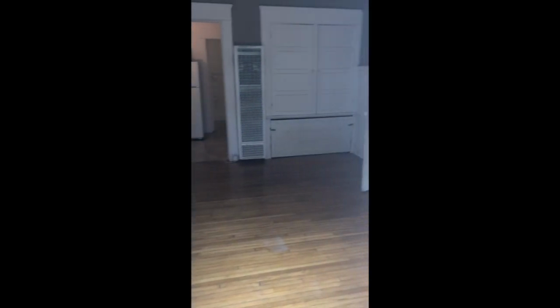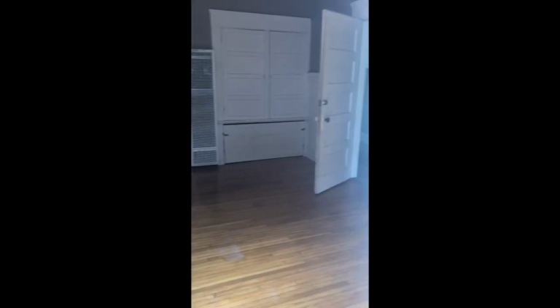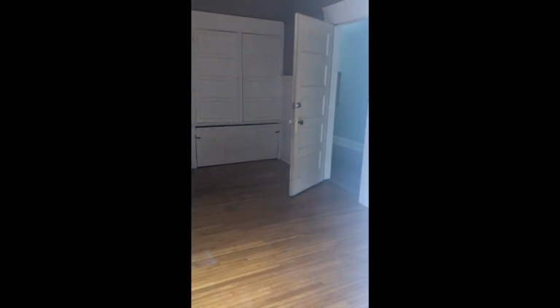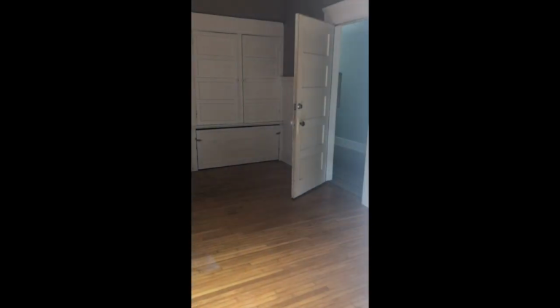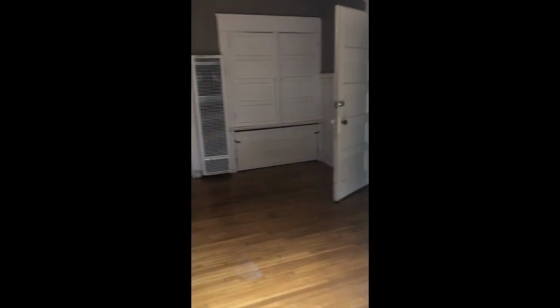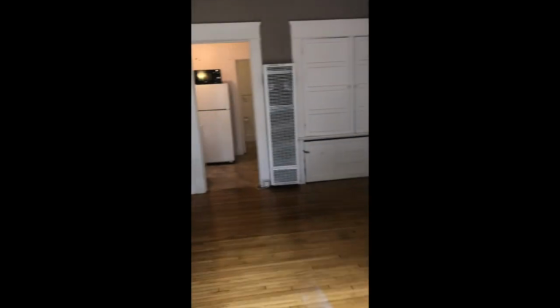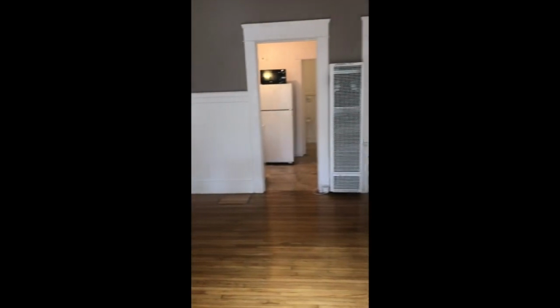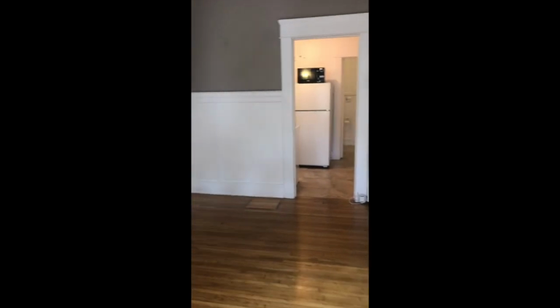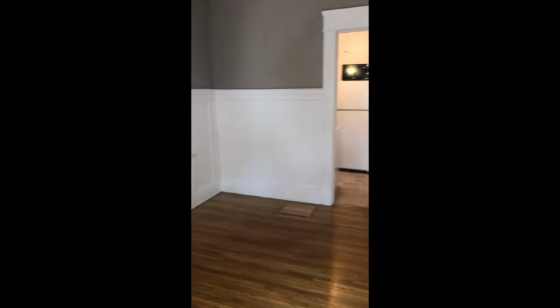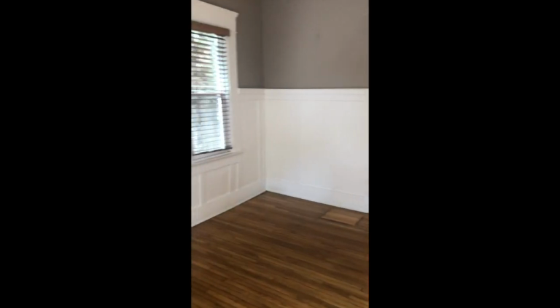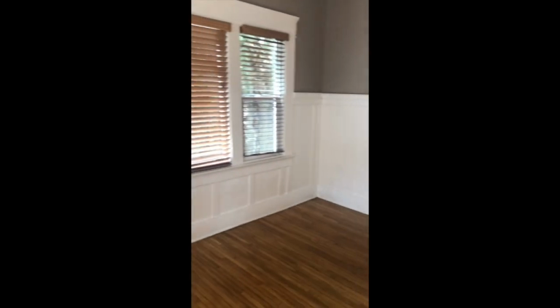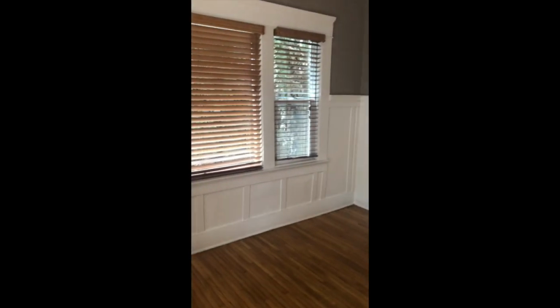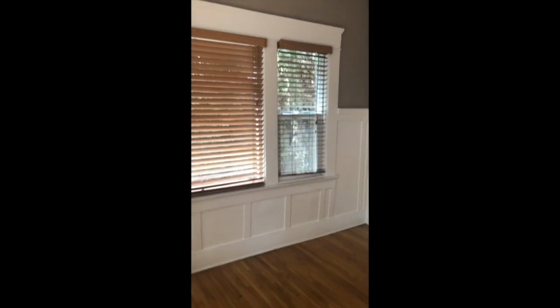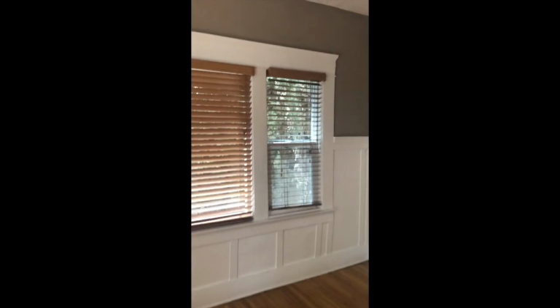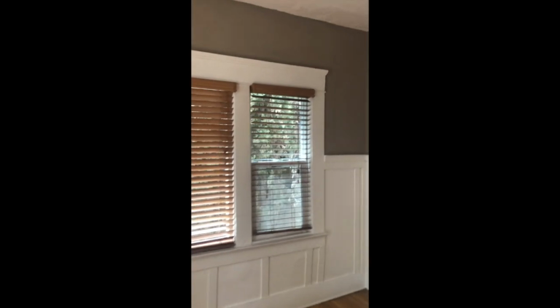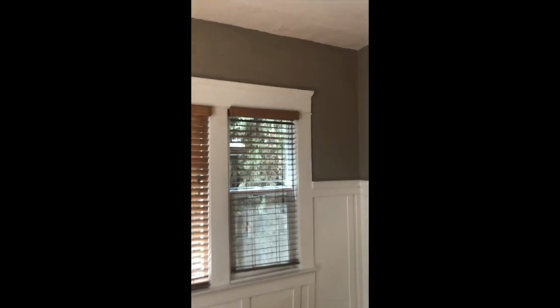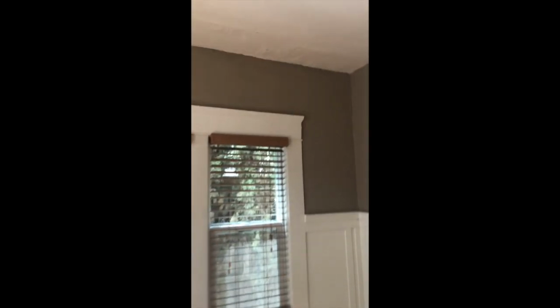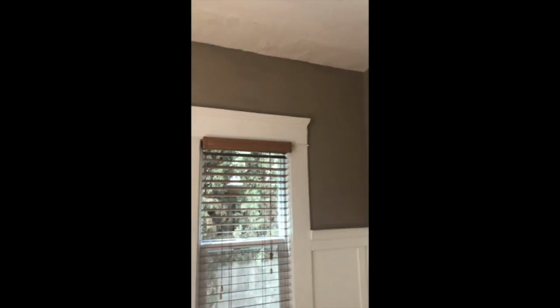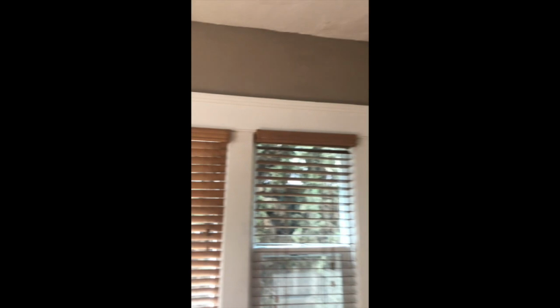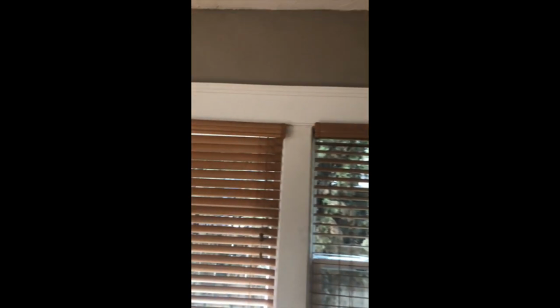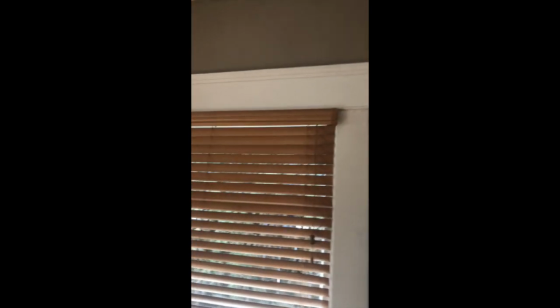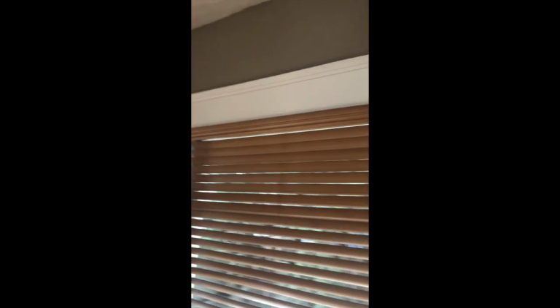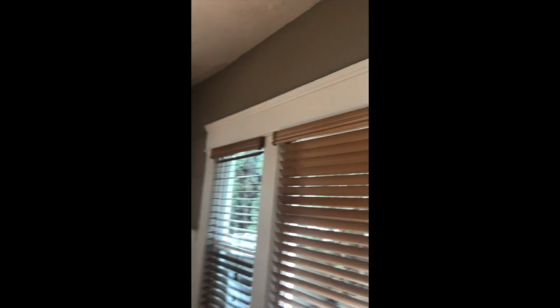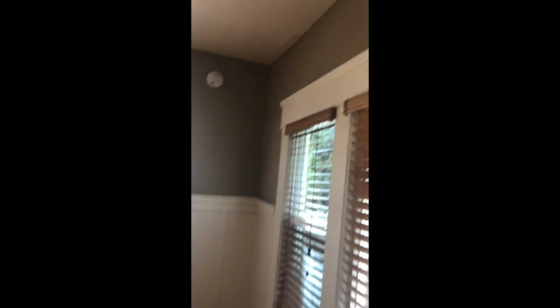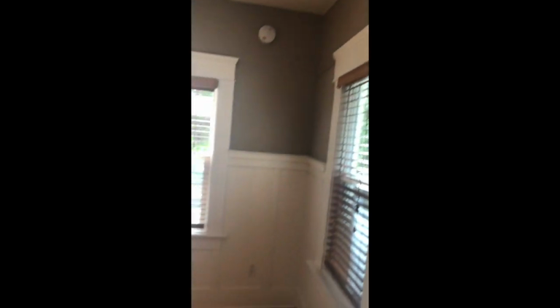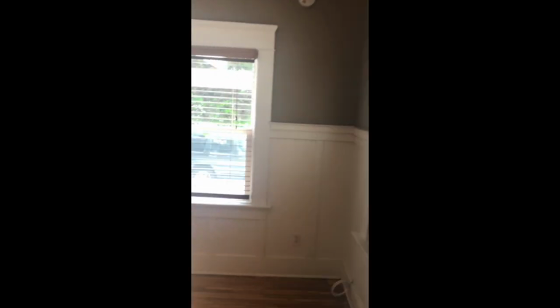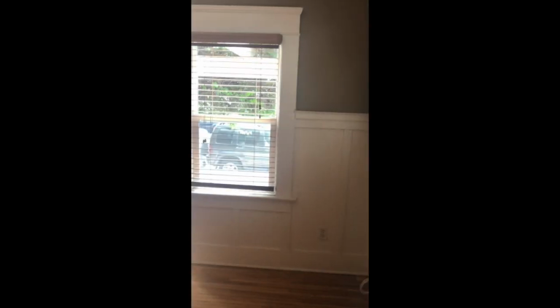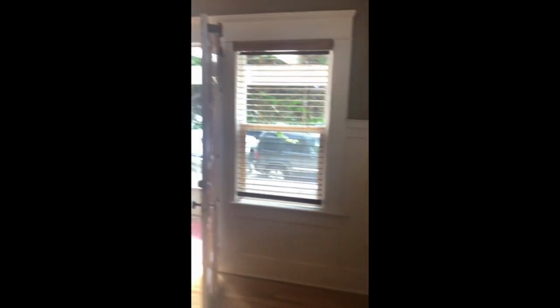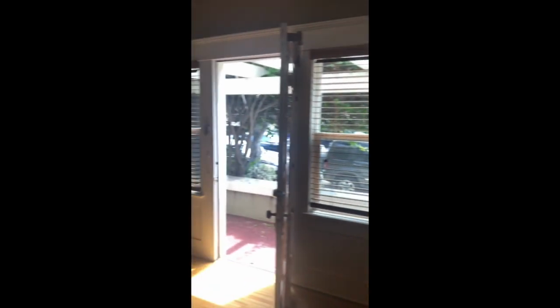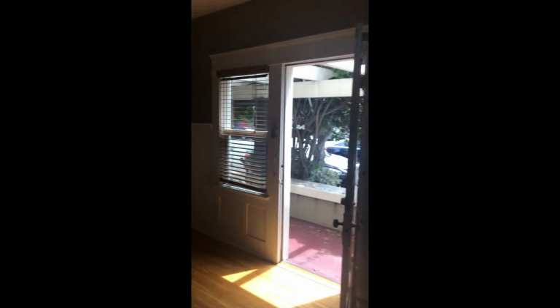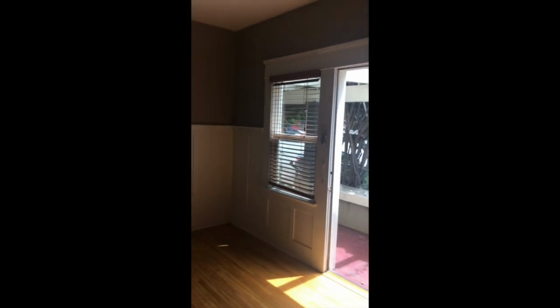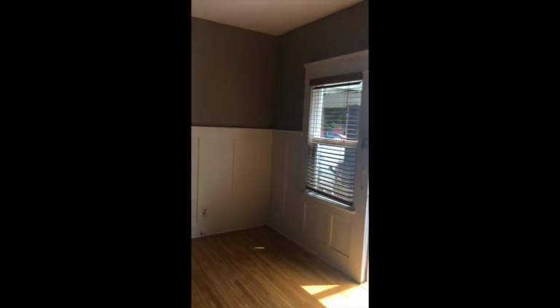They're pretty large studios — you're looking at about 475 square feet each. This one has not had the kitchen remodeled, but it does have the patio.